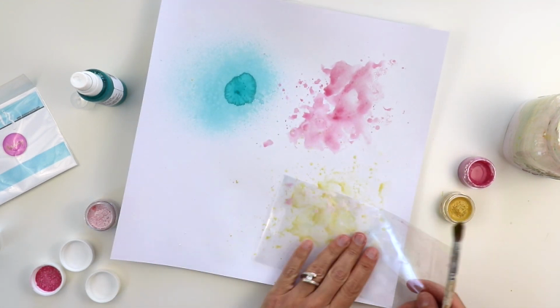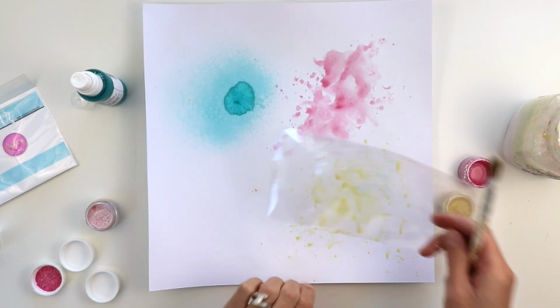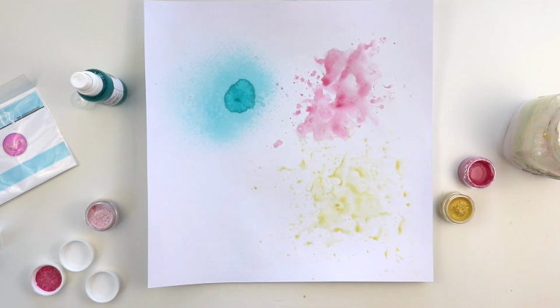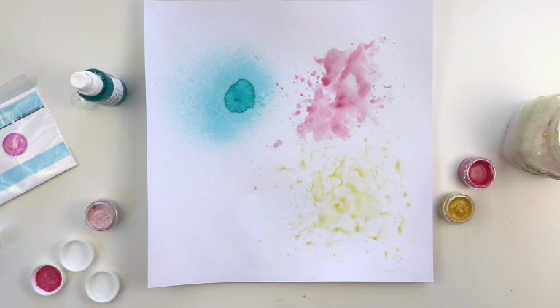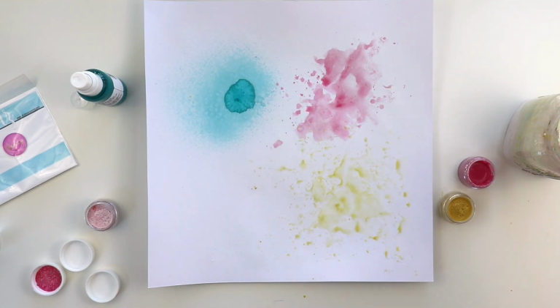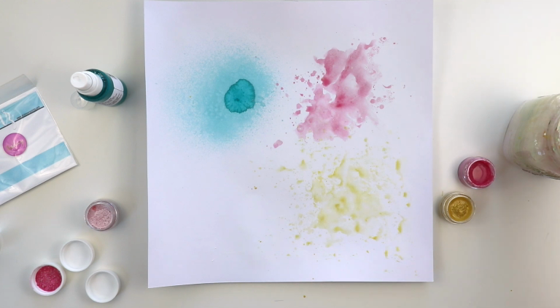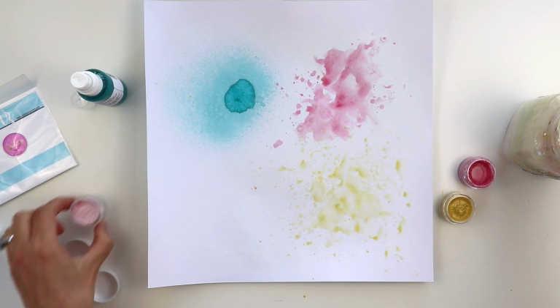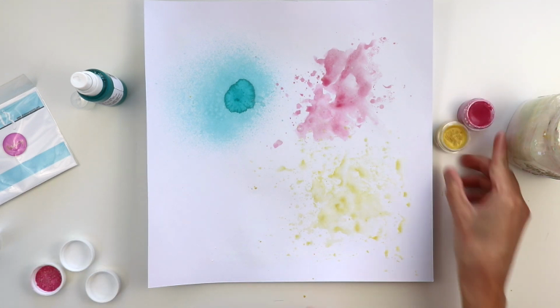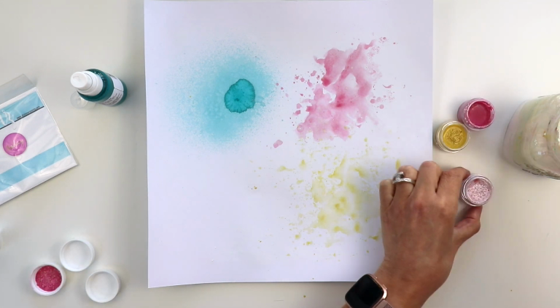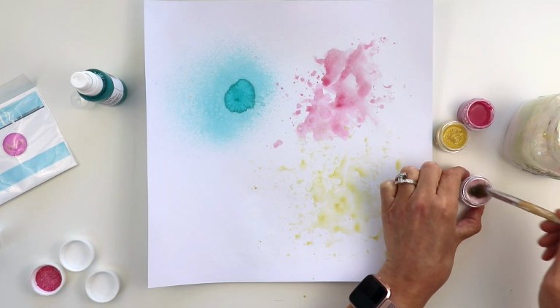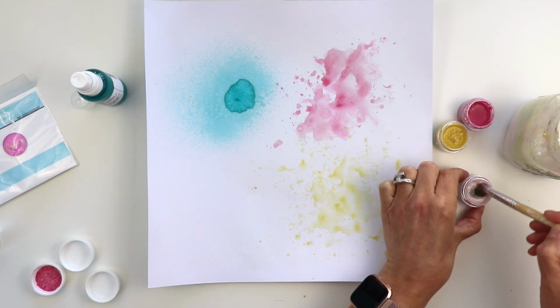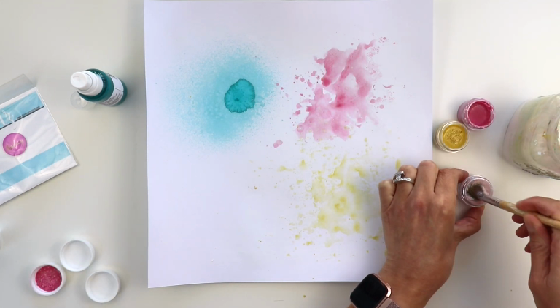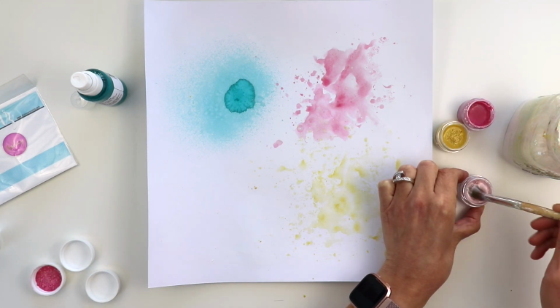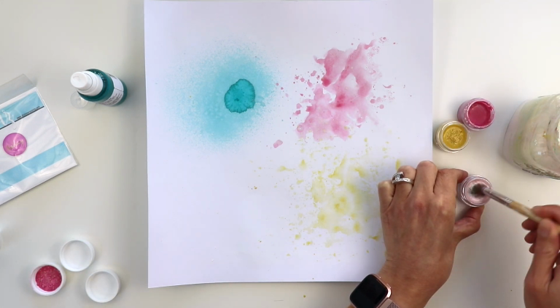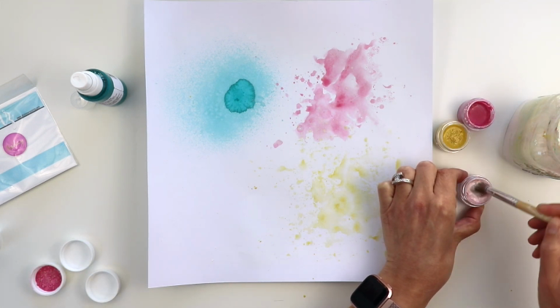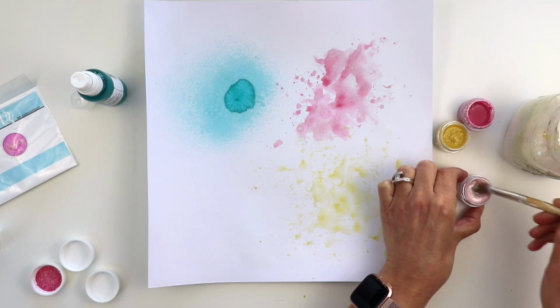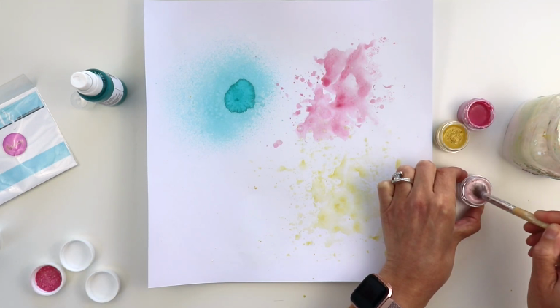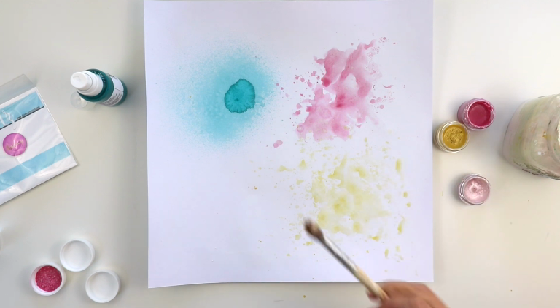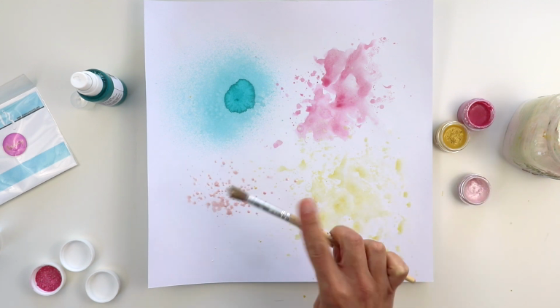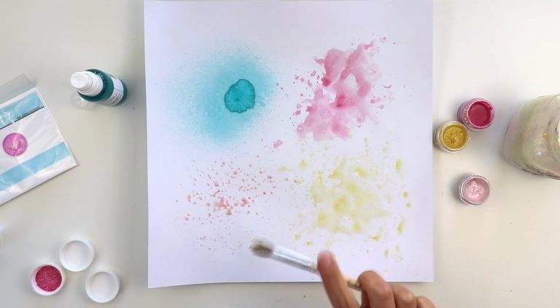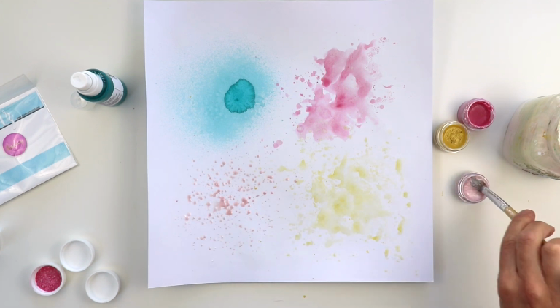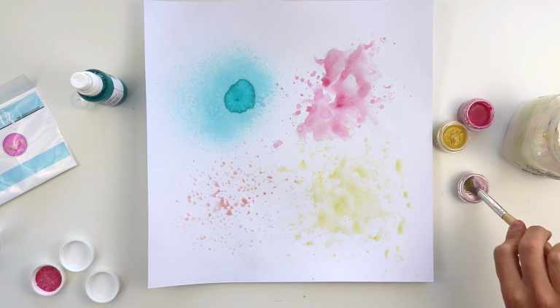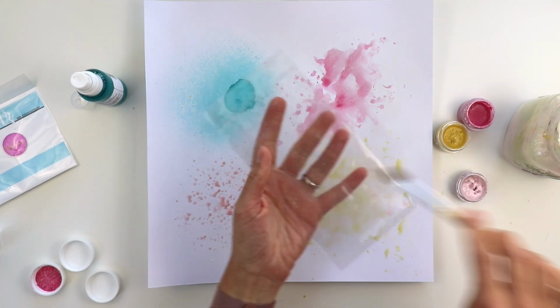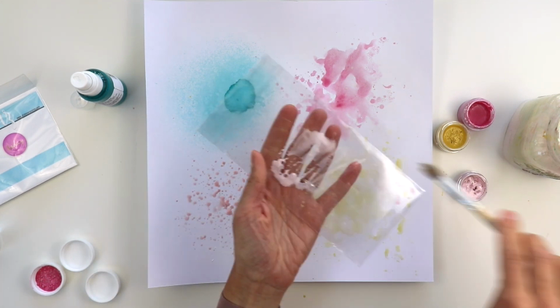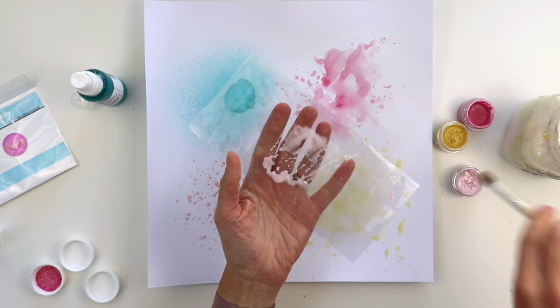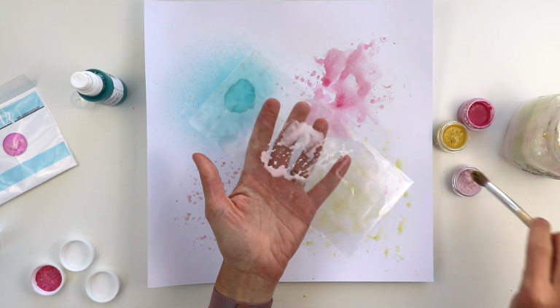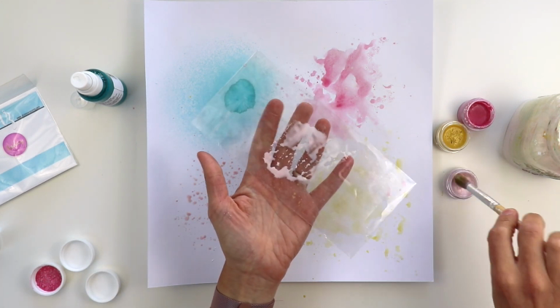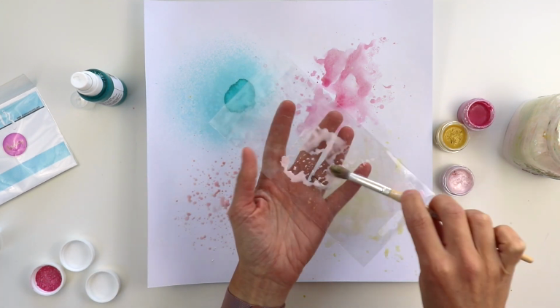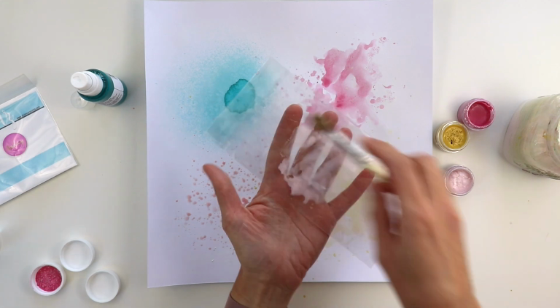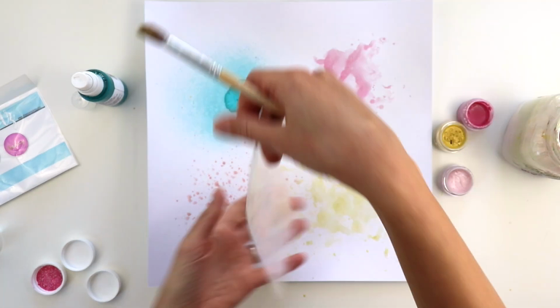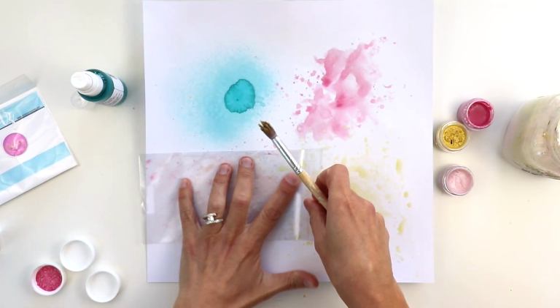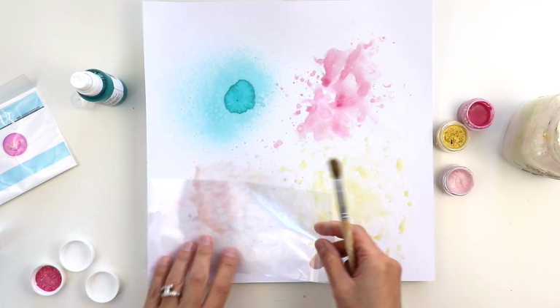Just add water to it and then you can use it kind of like paint or watercolors. Your favorite way to use mixed media — go ahead and add it to your background. I'm kind of doing it in quadrants.